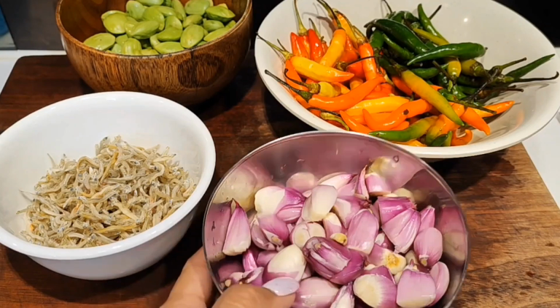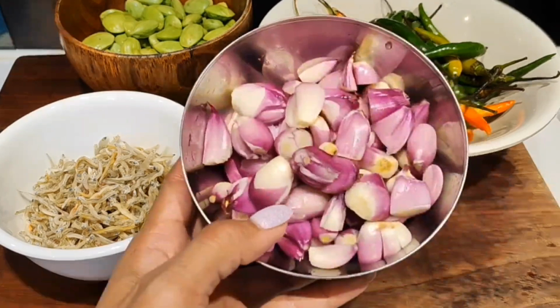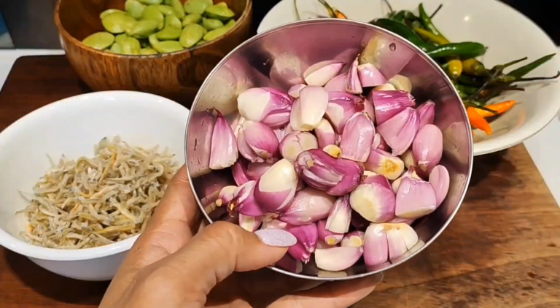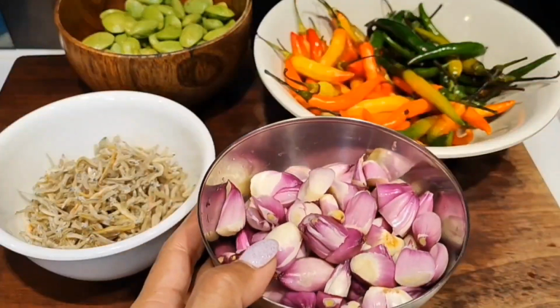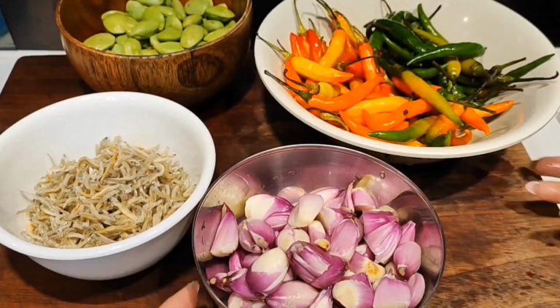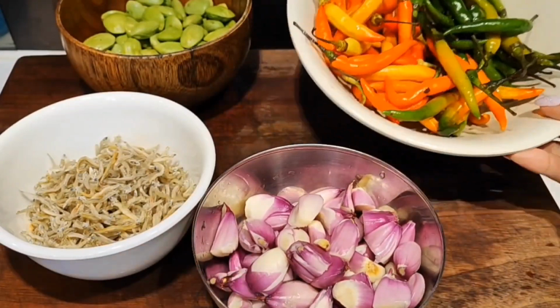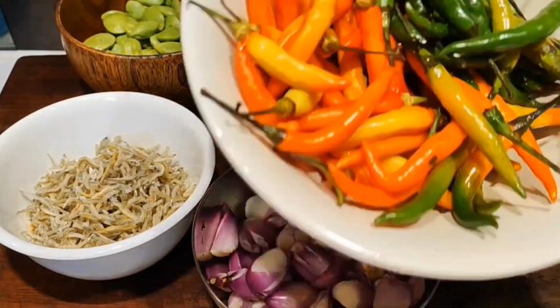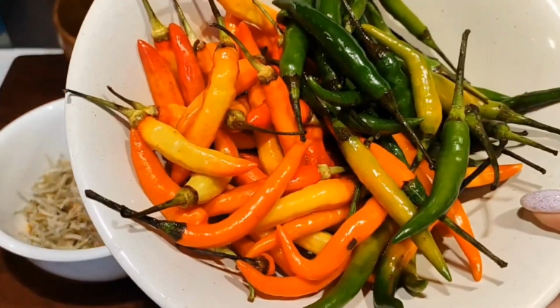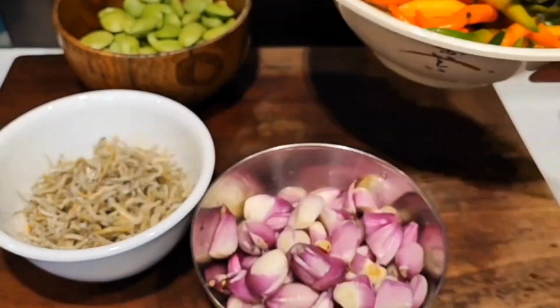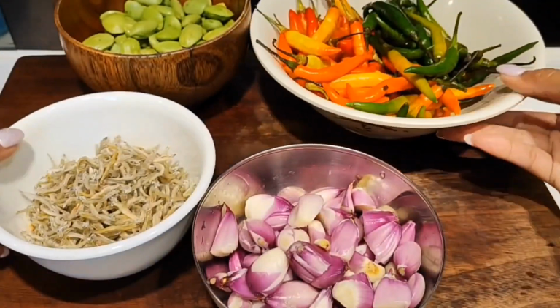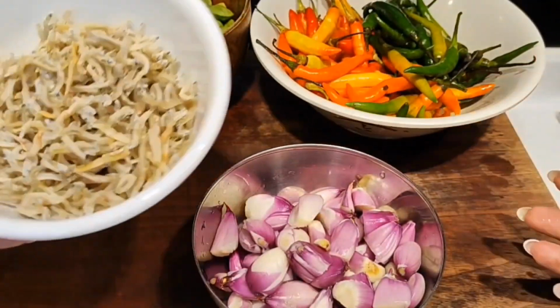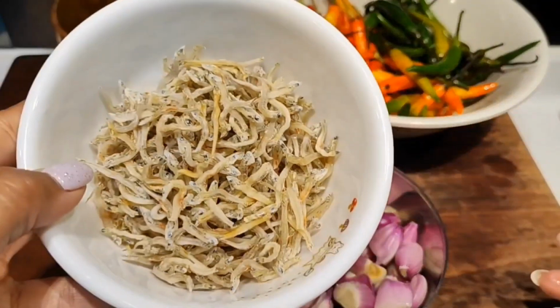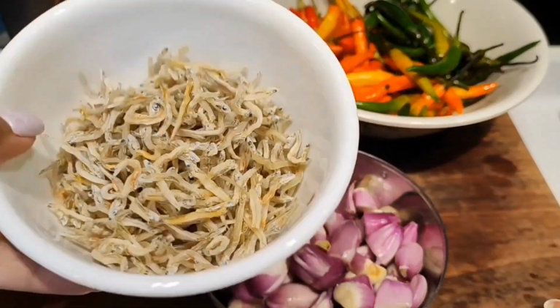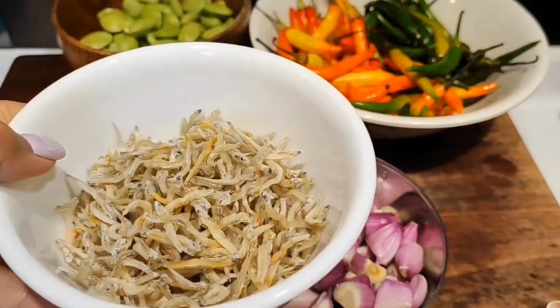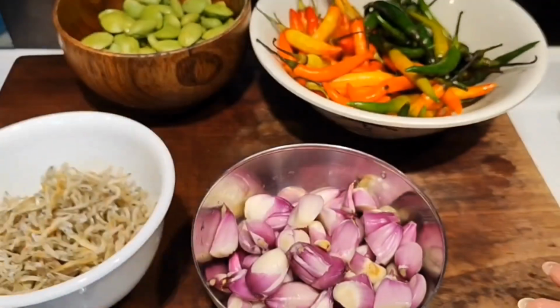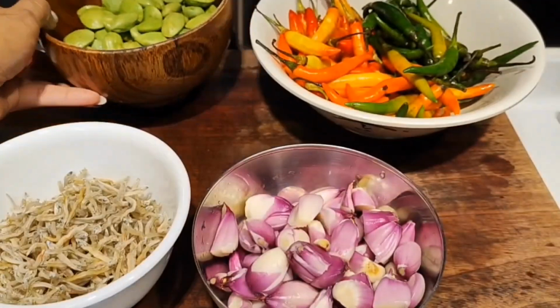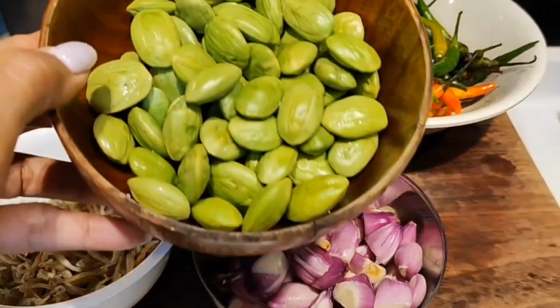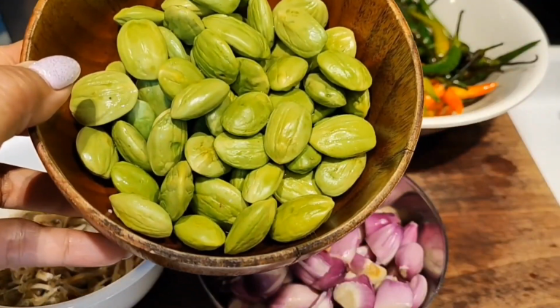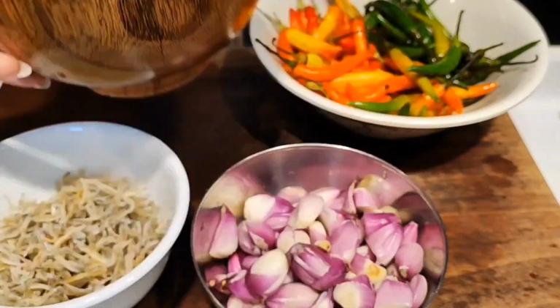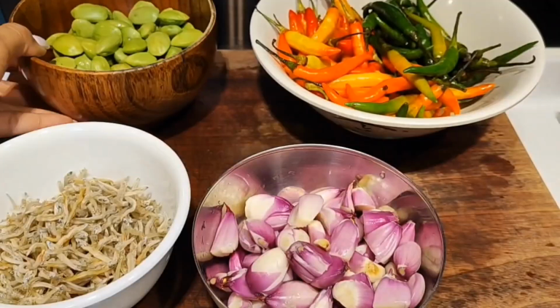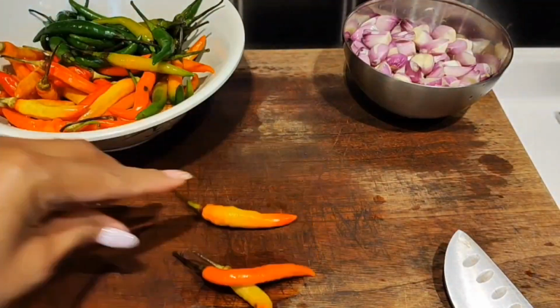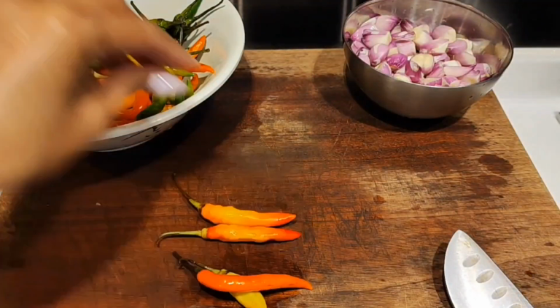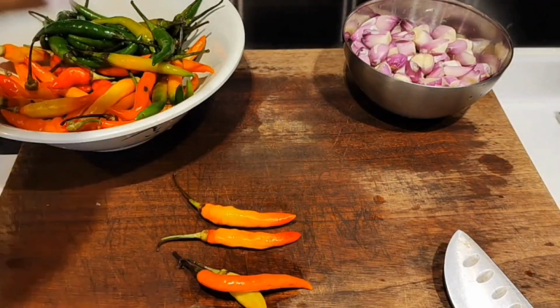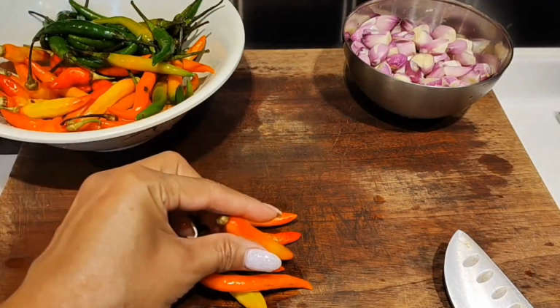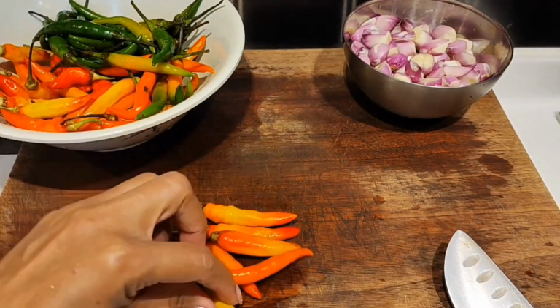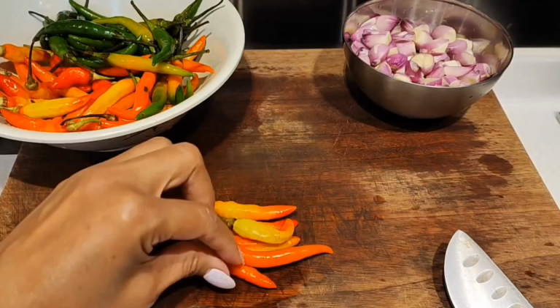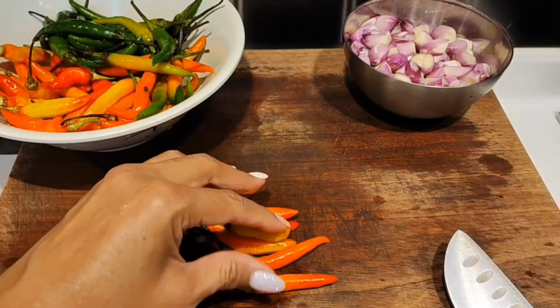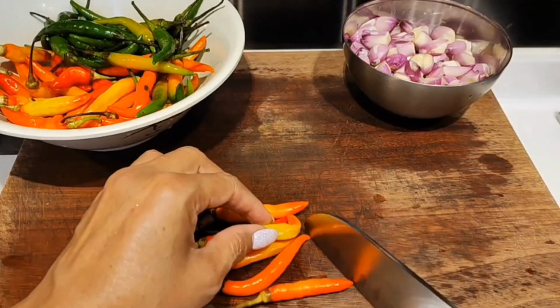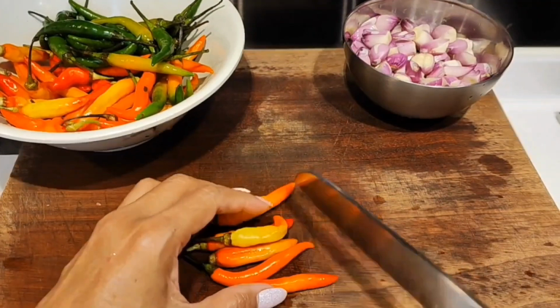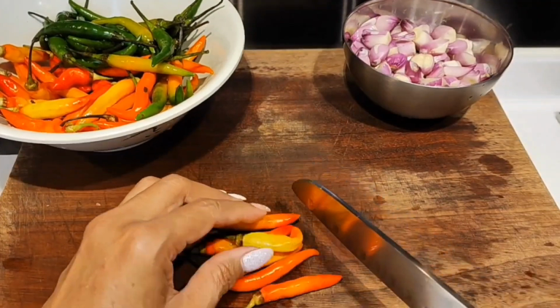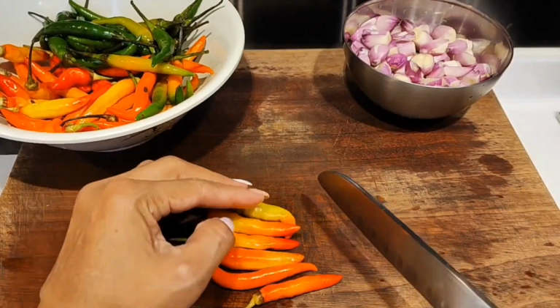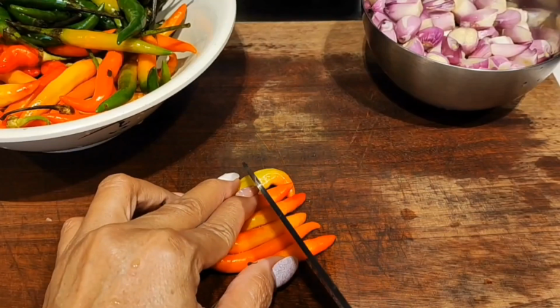Di sini aku siapkan bawang merah, cabai rawit, ikan bilis, dan juga petai. Karena bawang merahnya sudah aku potong jadi dua, sekarang waktunya untuk potong cabai.